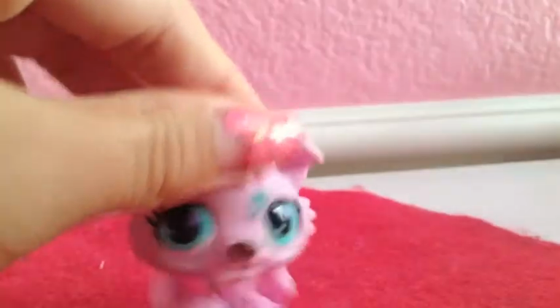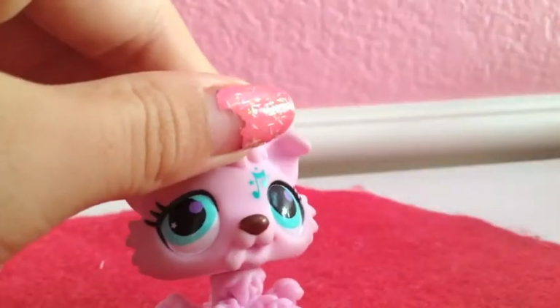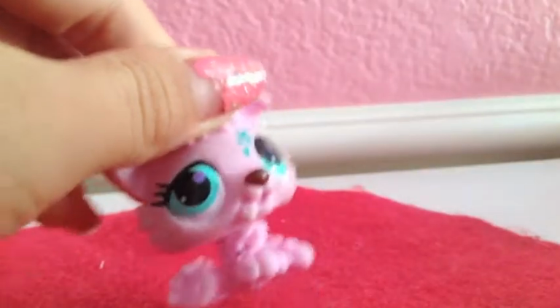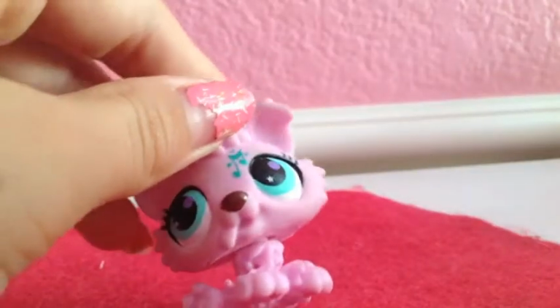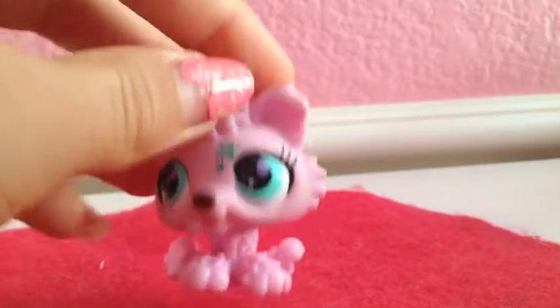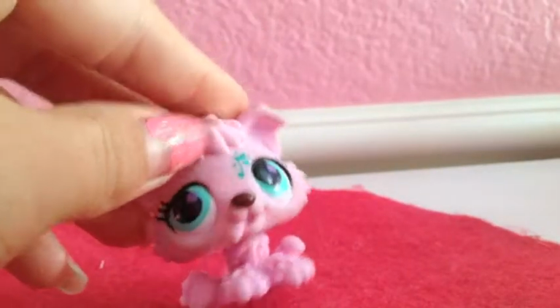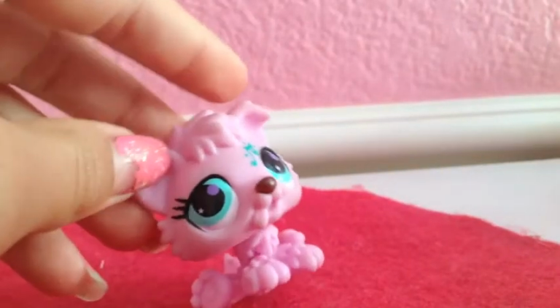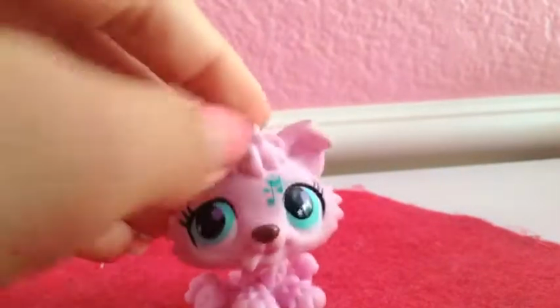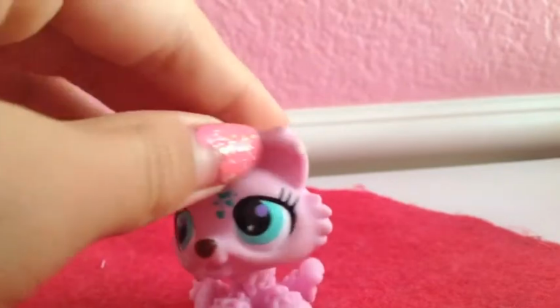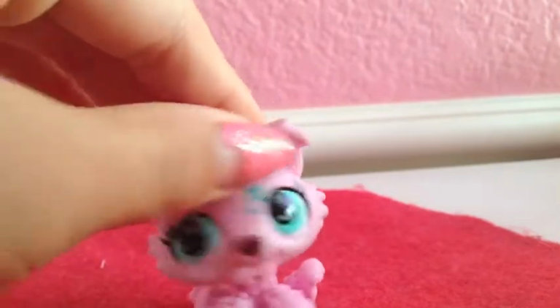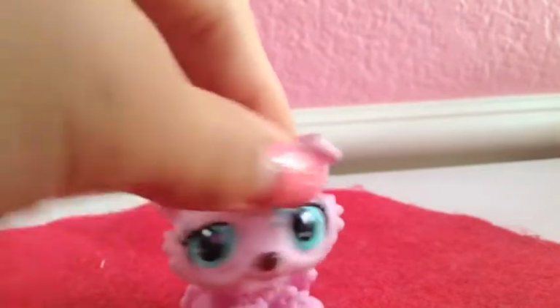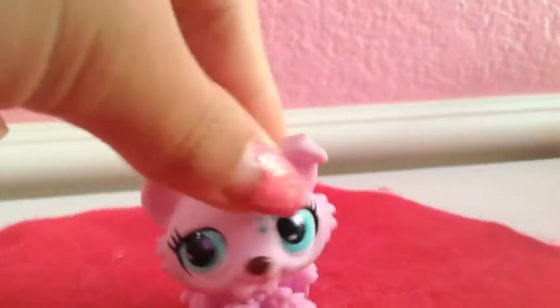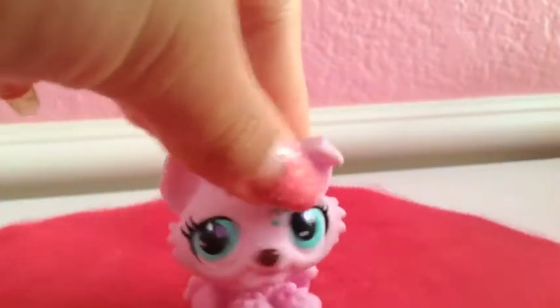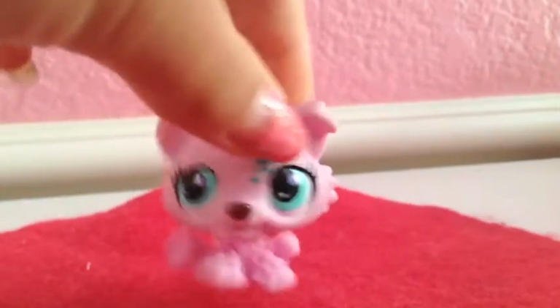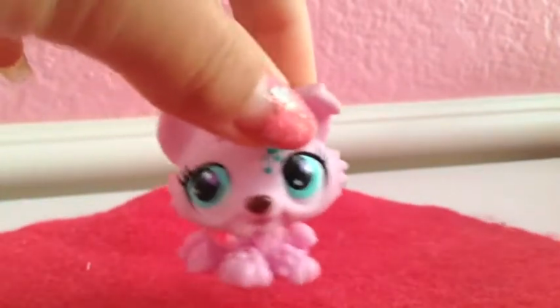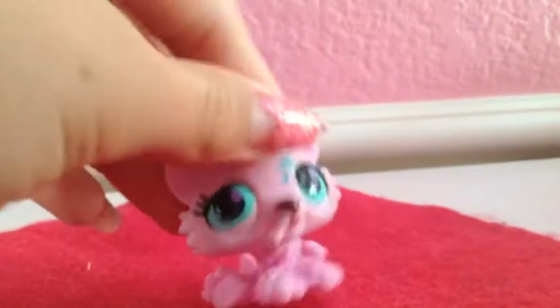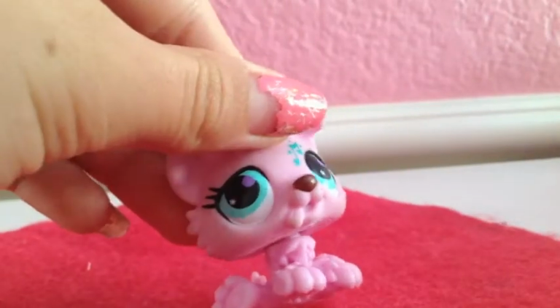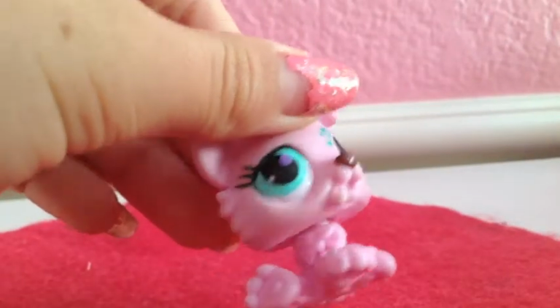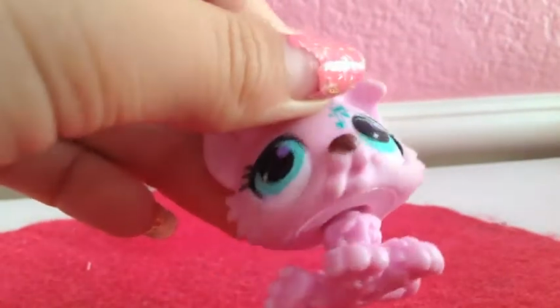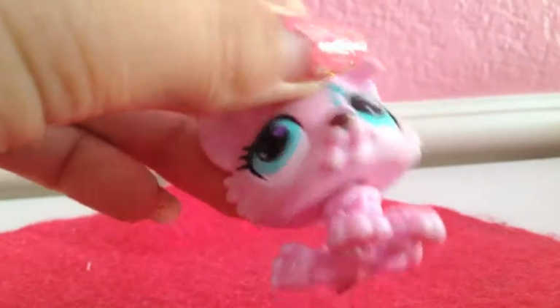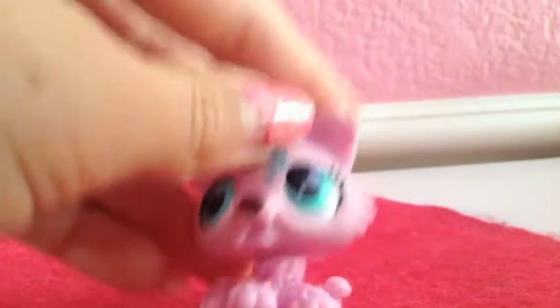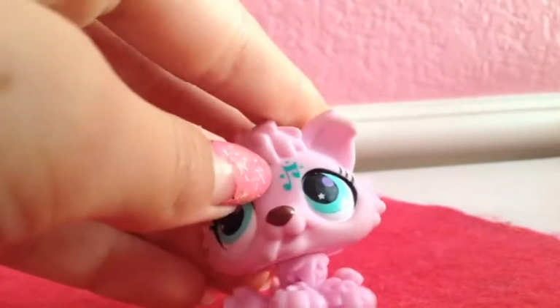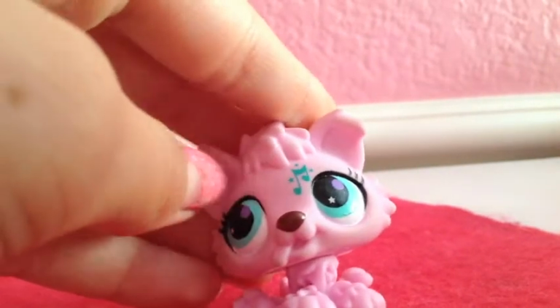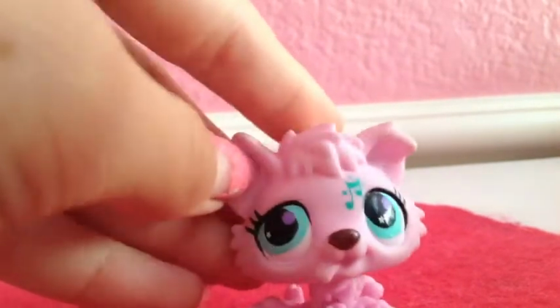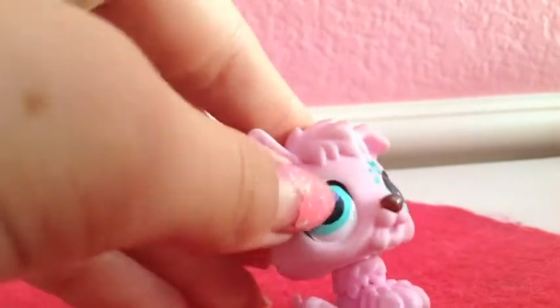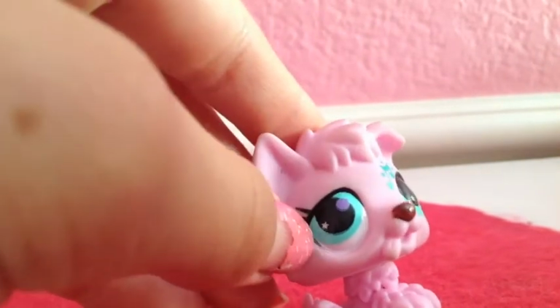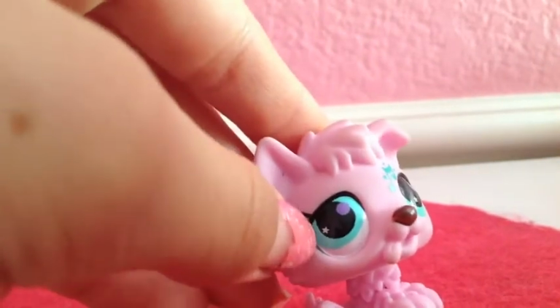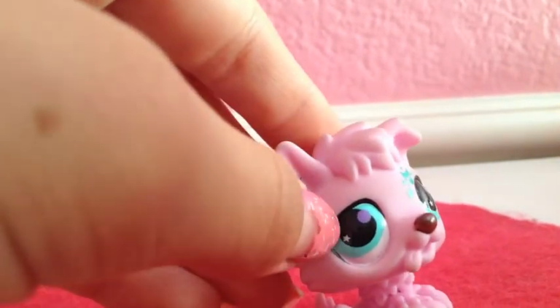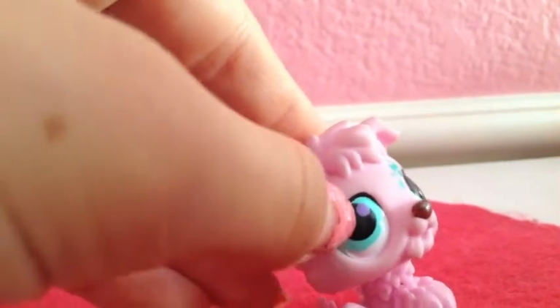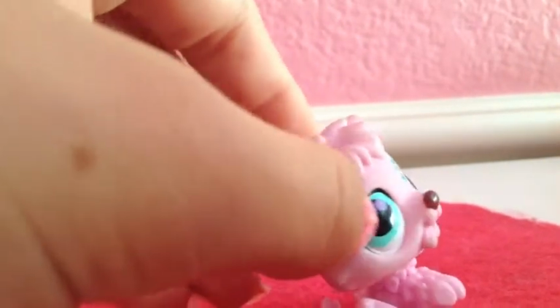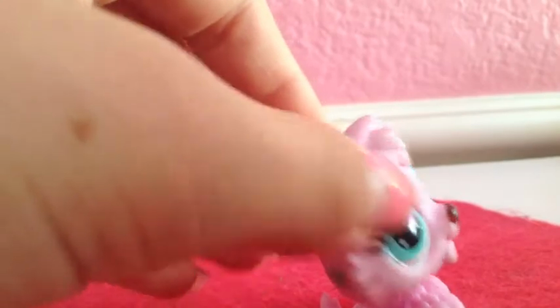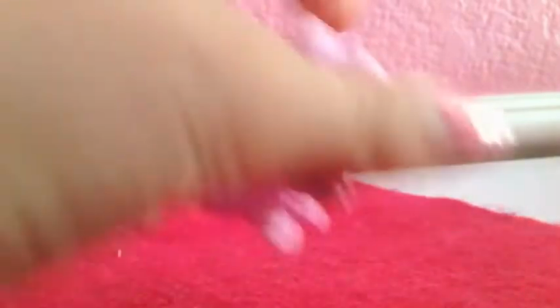Lastly I have this pink one from a mystery pack, but its head still bobbles. It has a pink tongue sticking out, a music note, and these kinds of eyes.